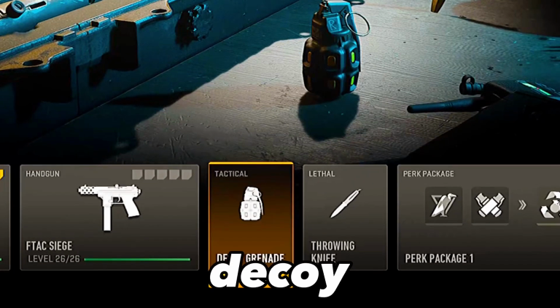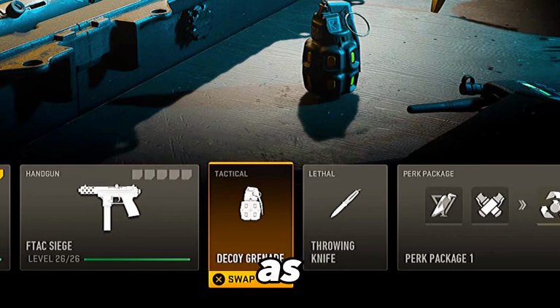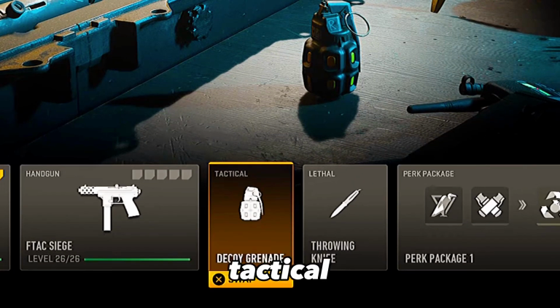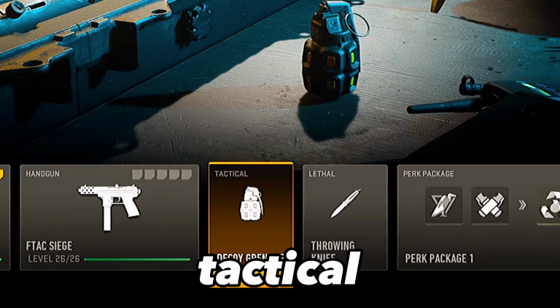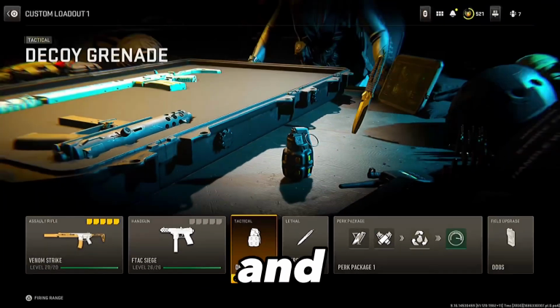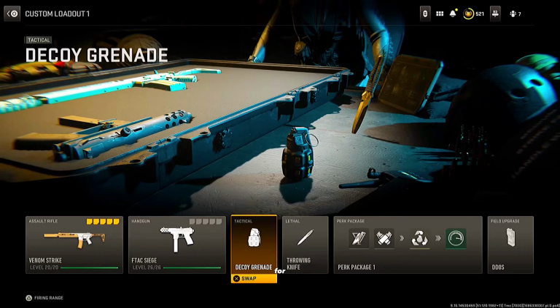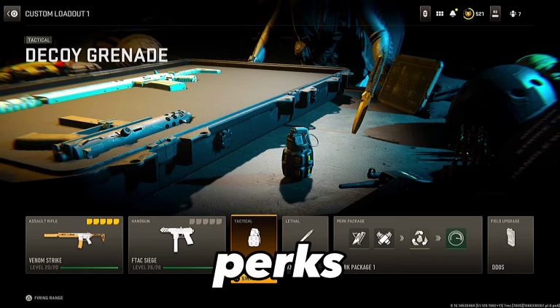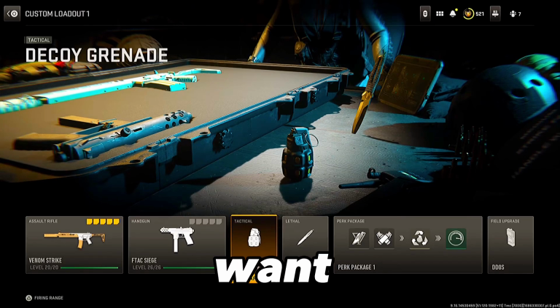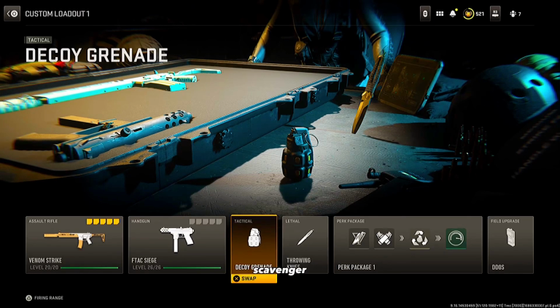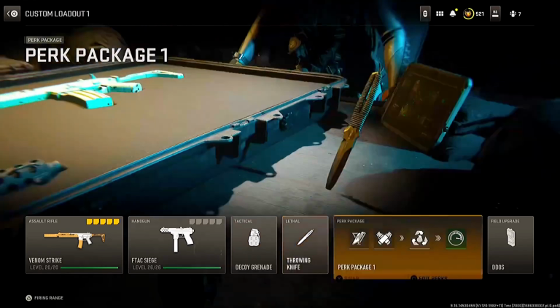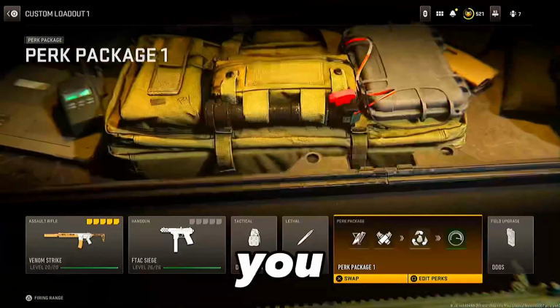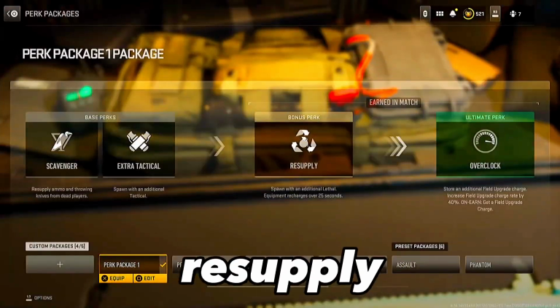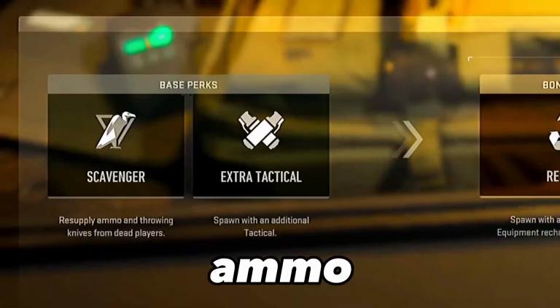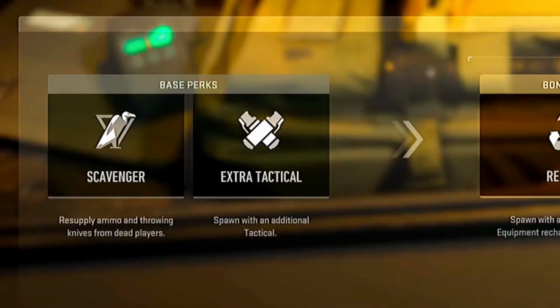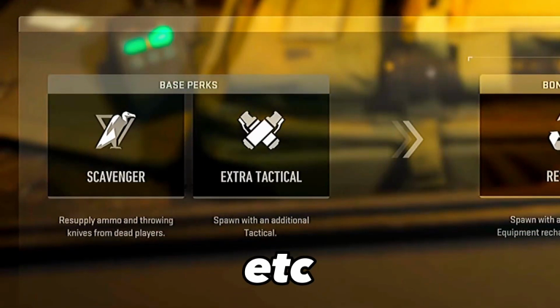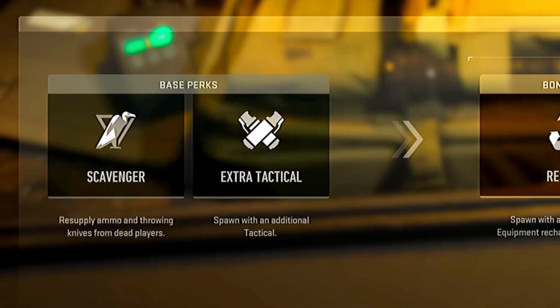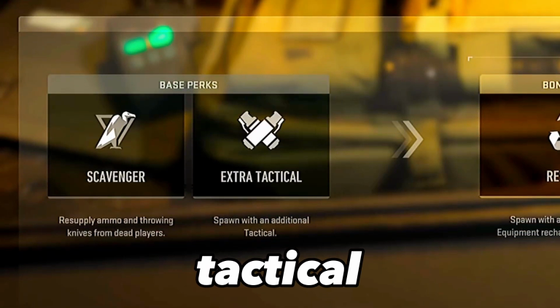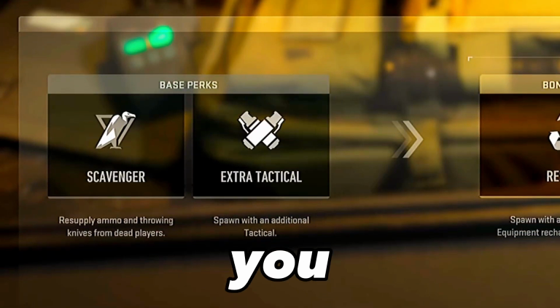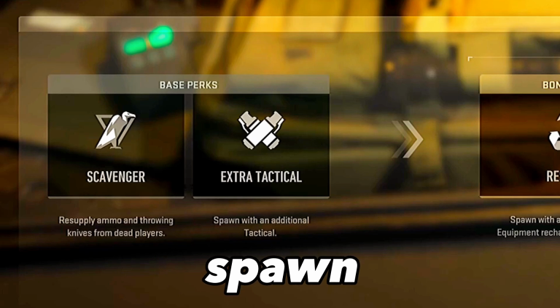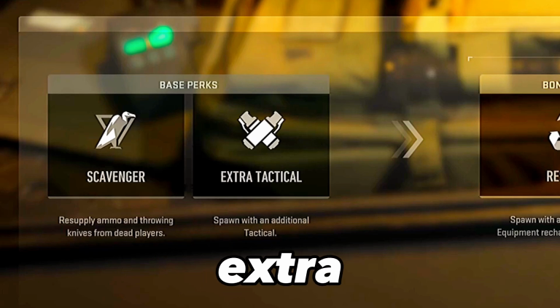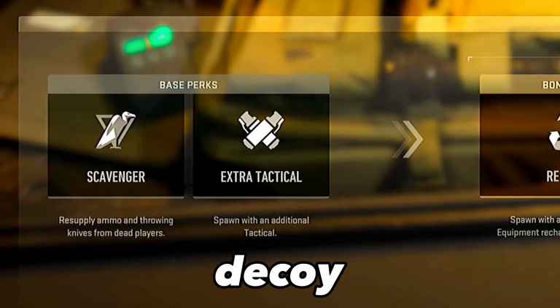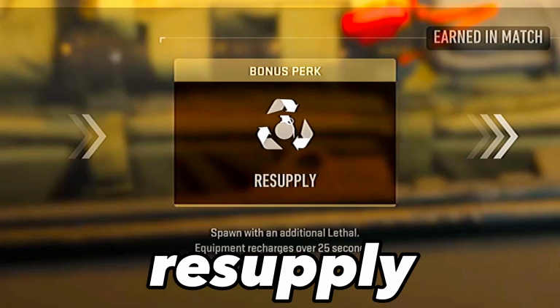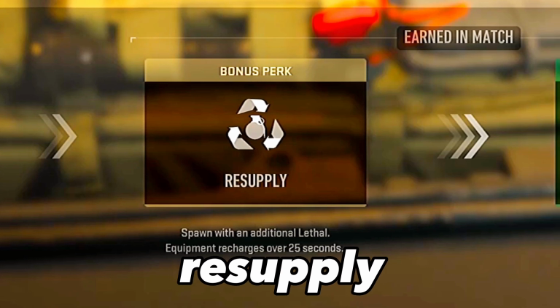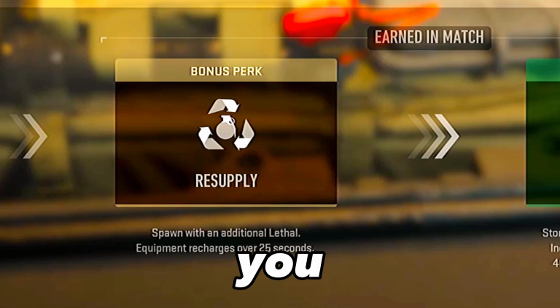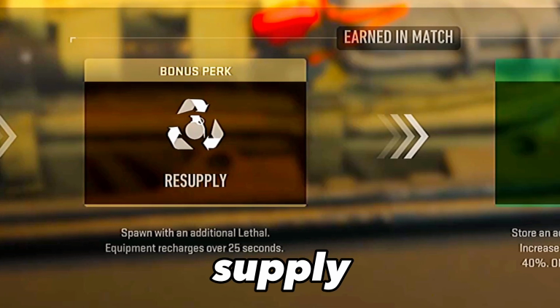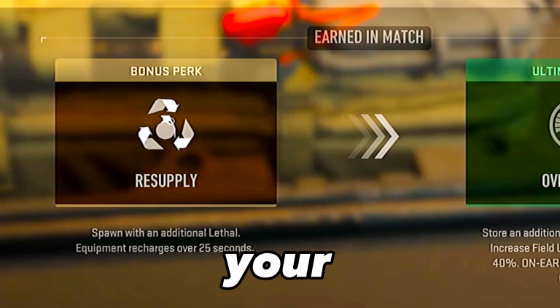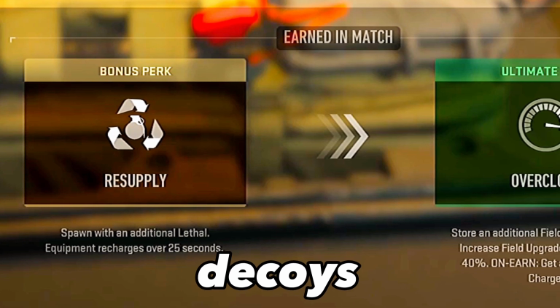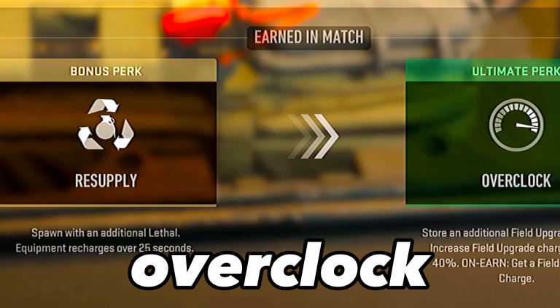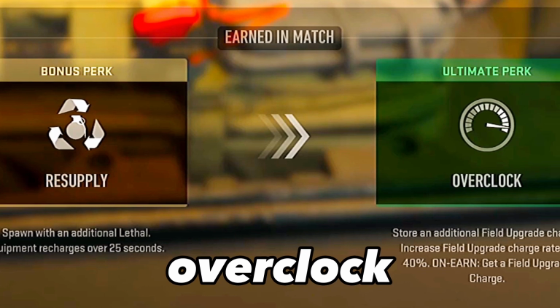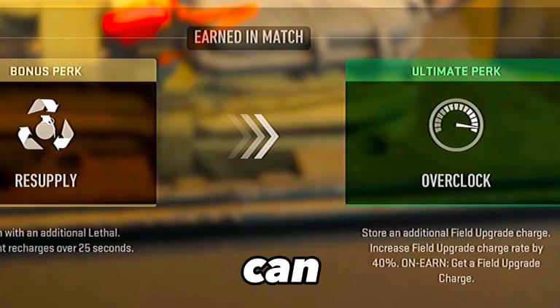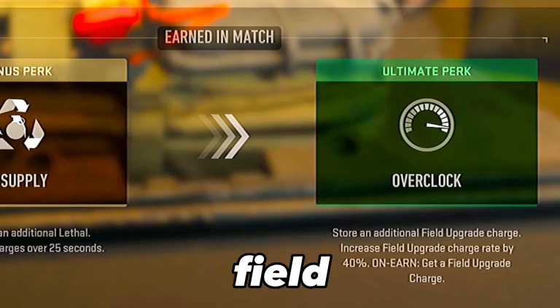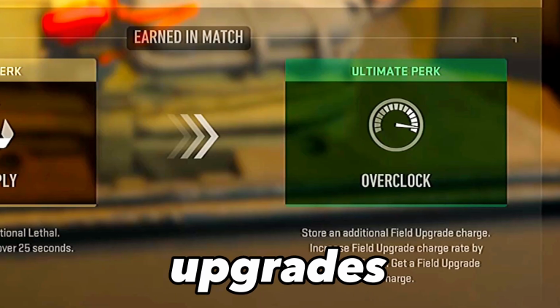Use a decoy grenade as your tactical. For perks, you want scavenger so you can resupply ammo, extra tactical so you can spawn an extra decoy, resupply so you can resupply your decoys, and overclock so you can get more field upgrades.